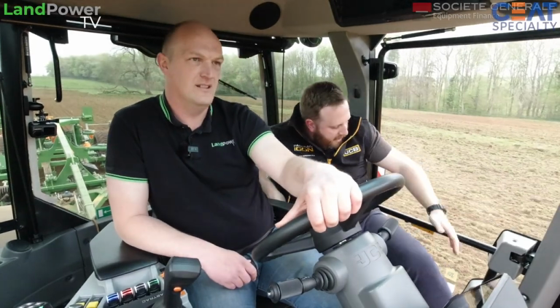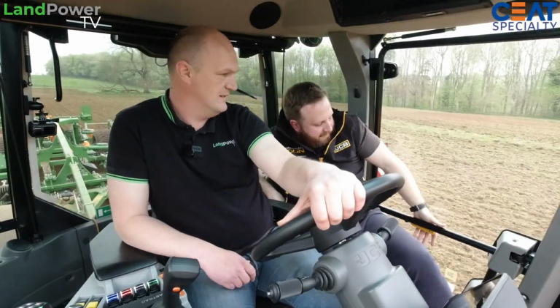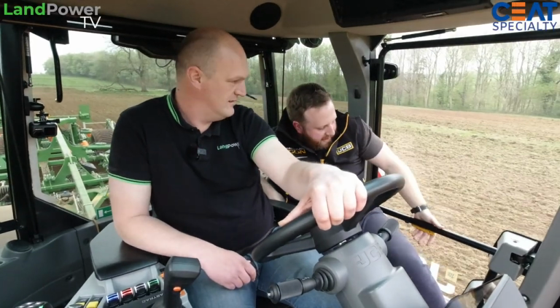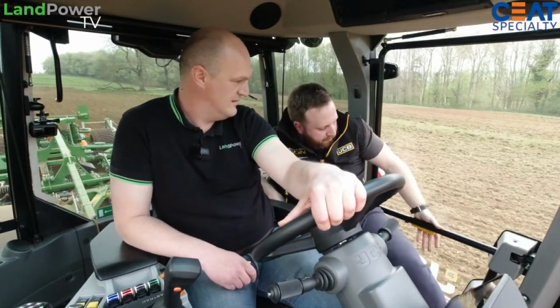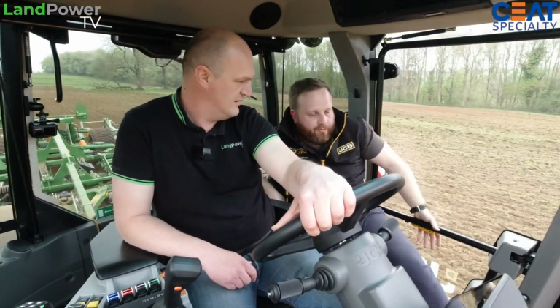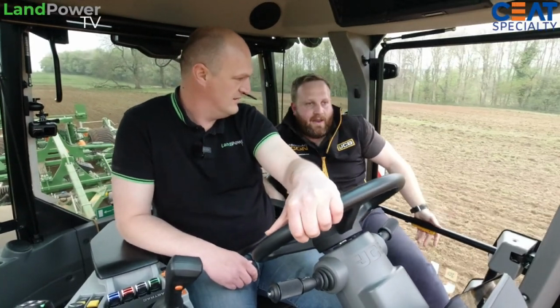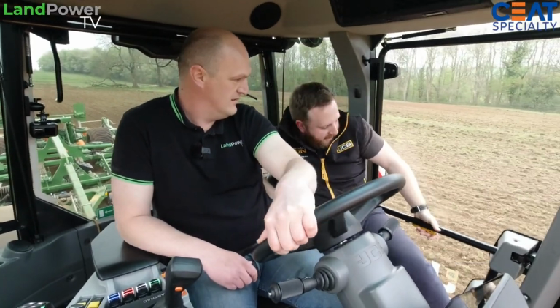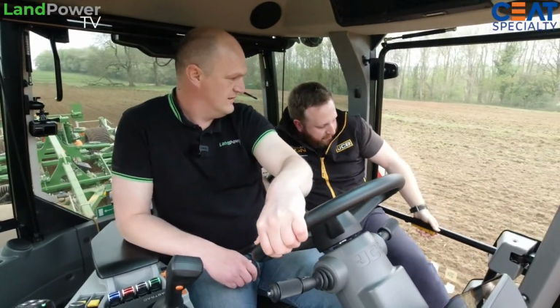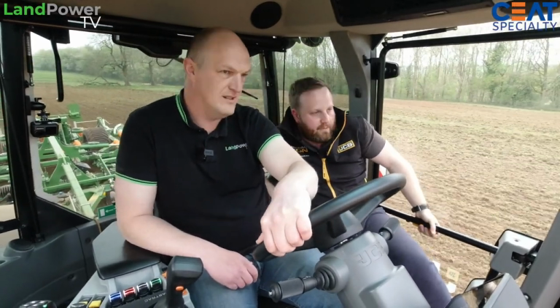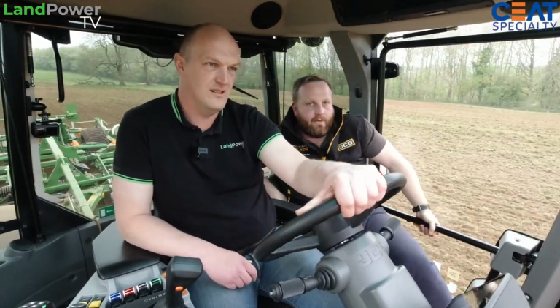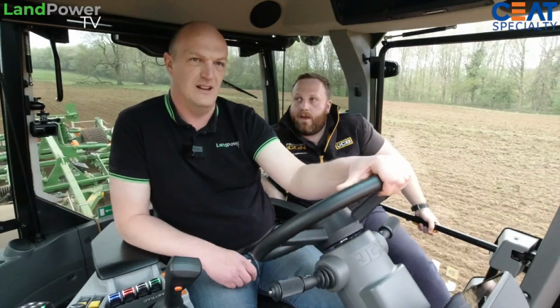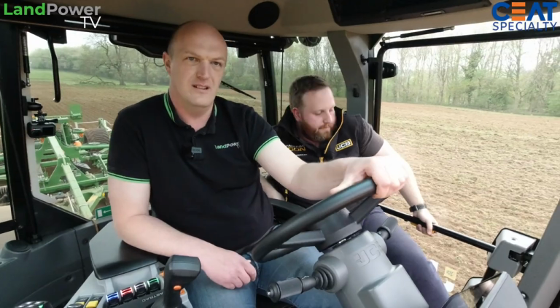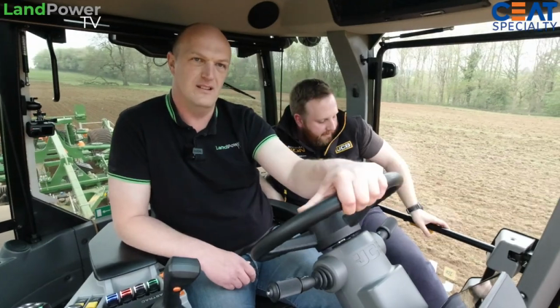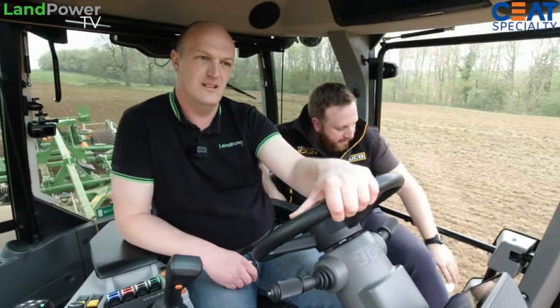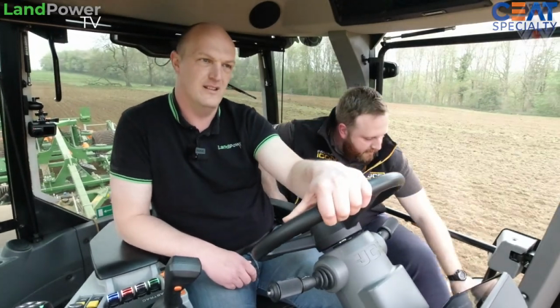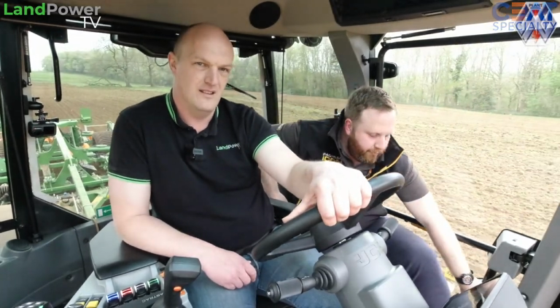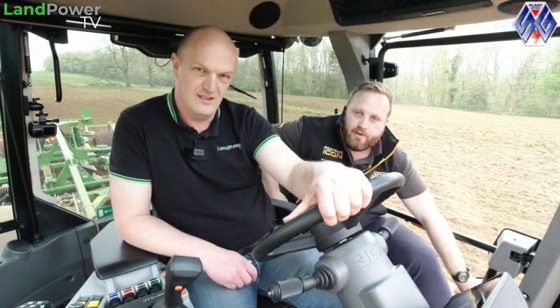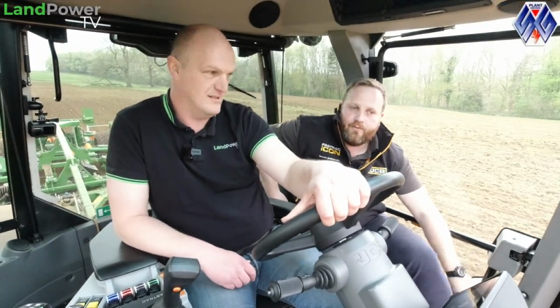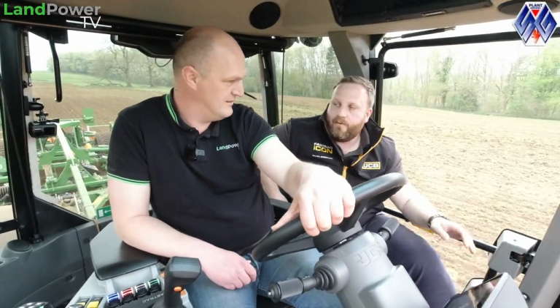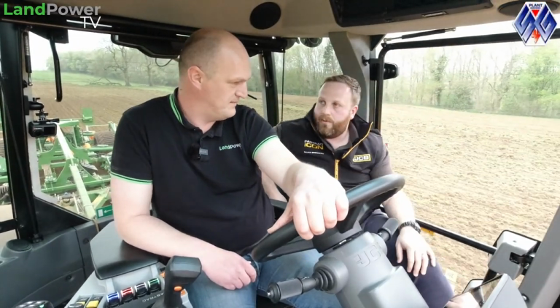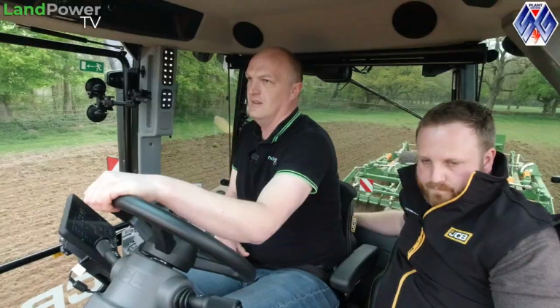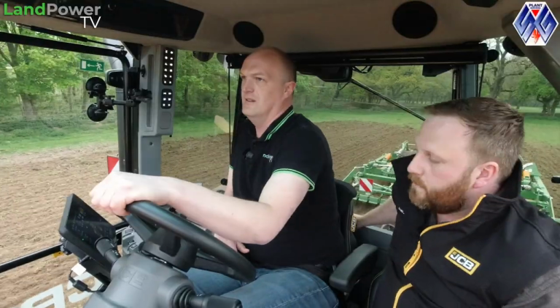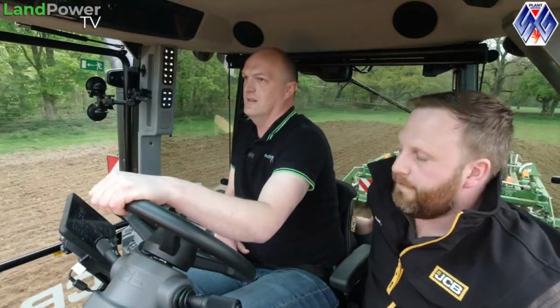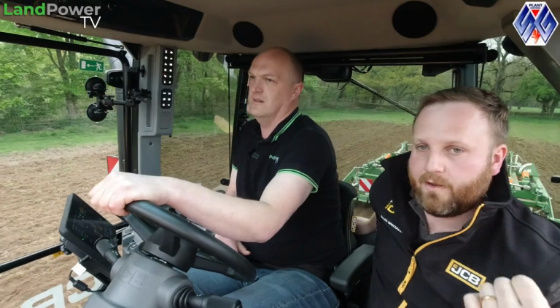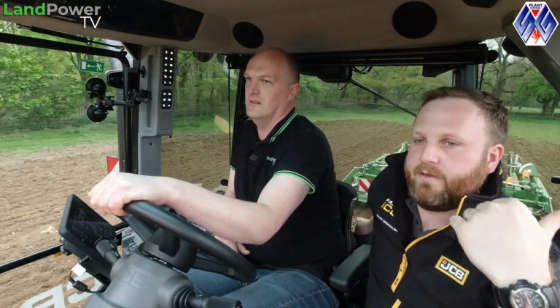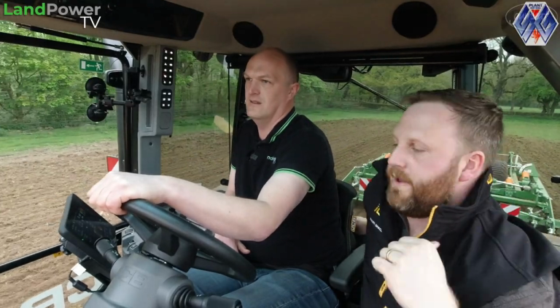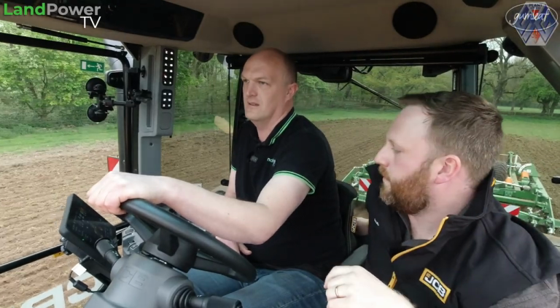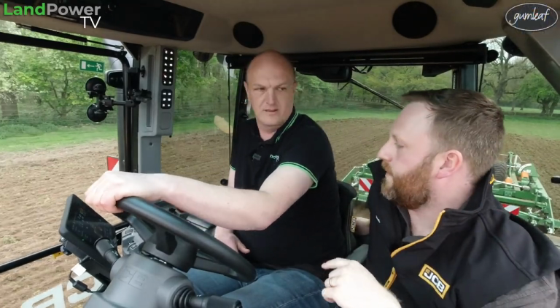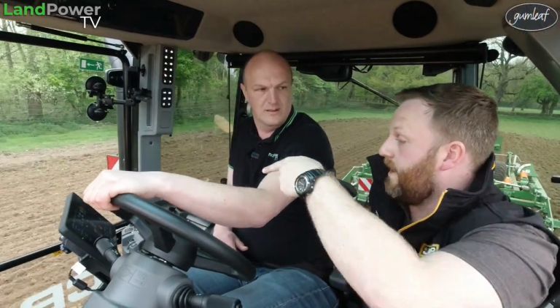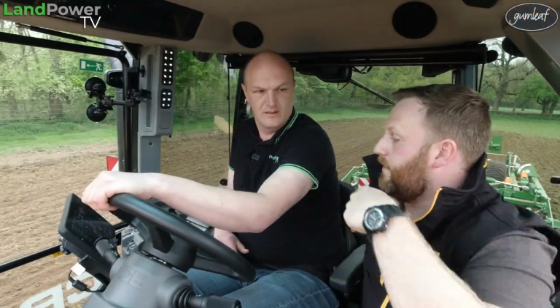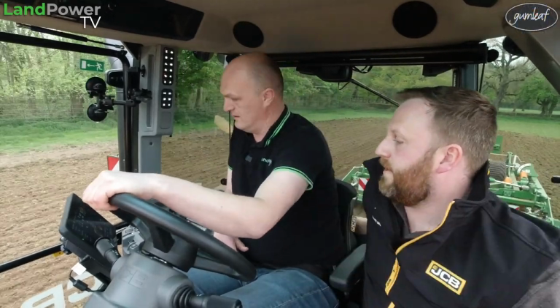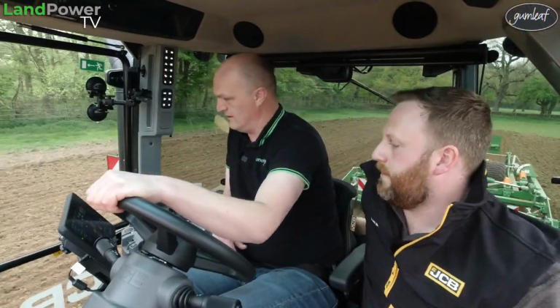It's even easier than before to get out of the cab - you've got a grab rail handle here. Before you had to reach down to open it. We'll have a closer look at GPS on one of the other tractors, but we have got GPS set up on here as well if you want to have a look.